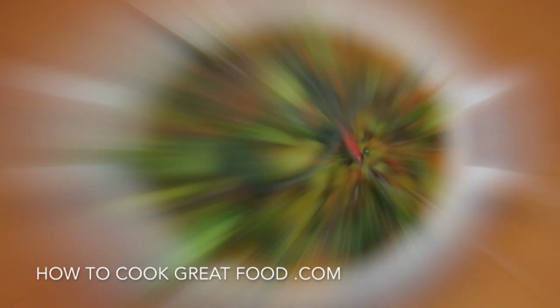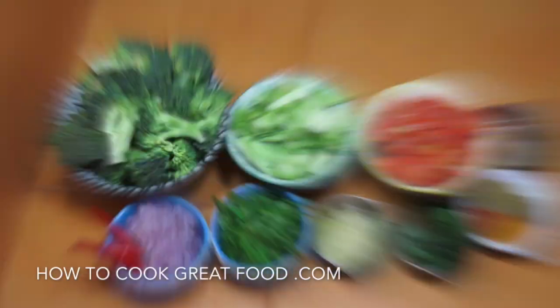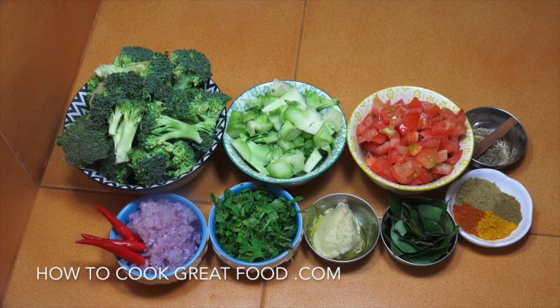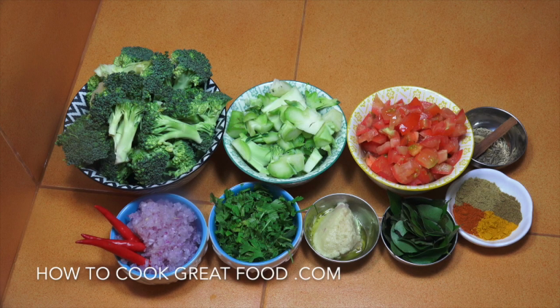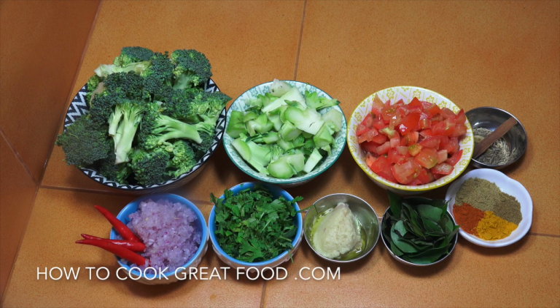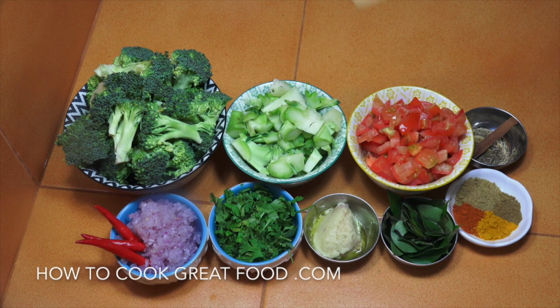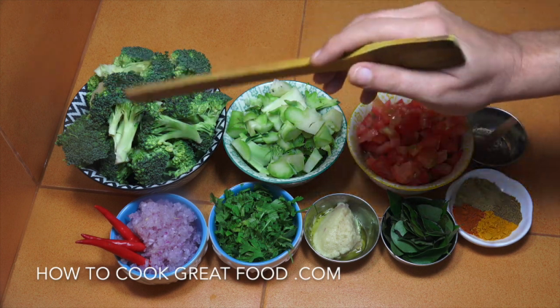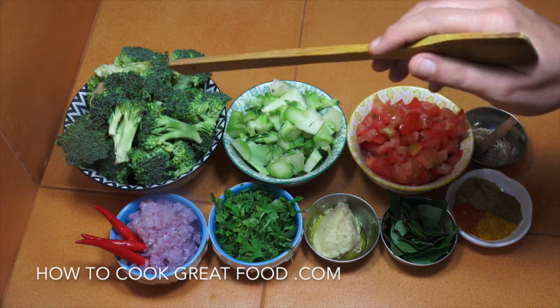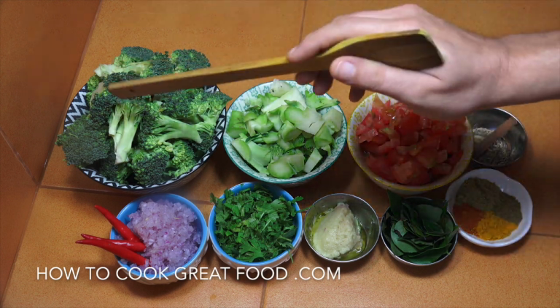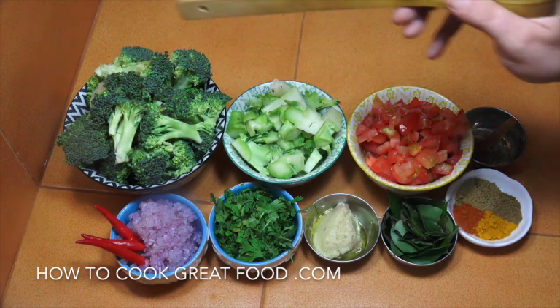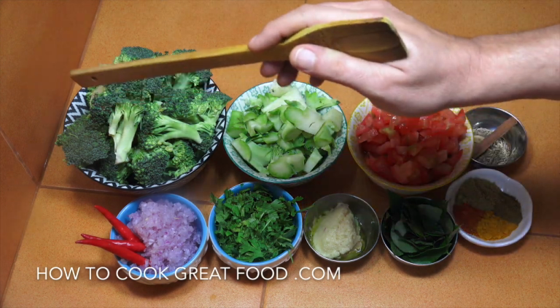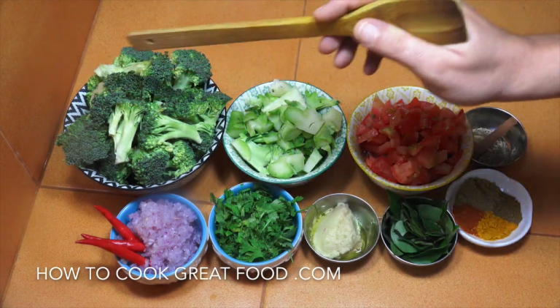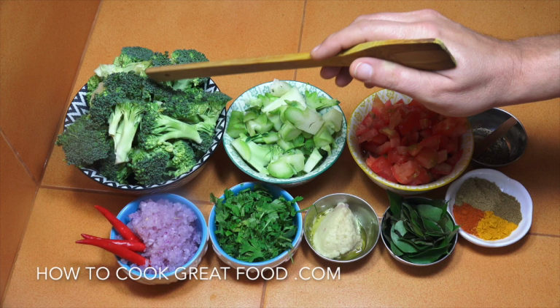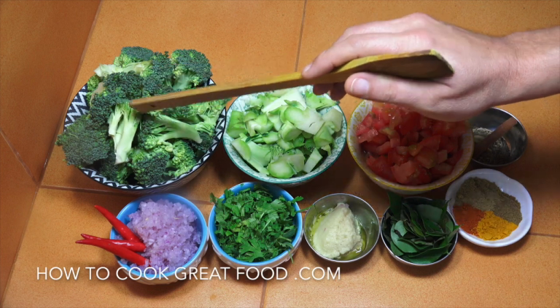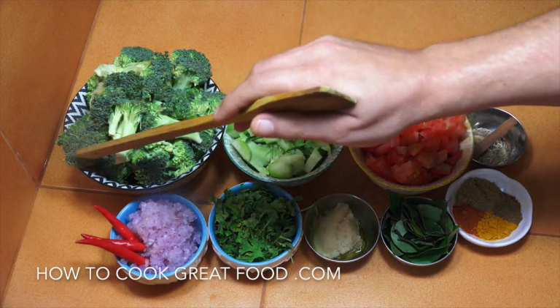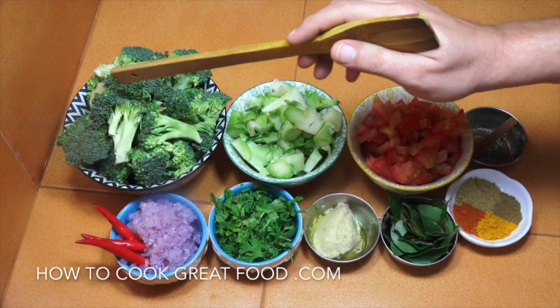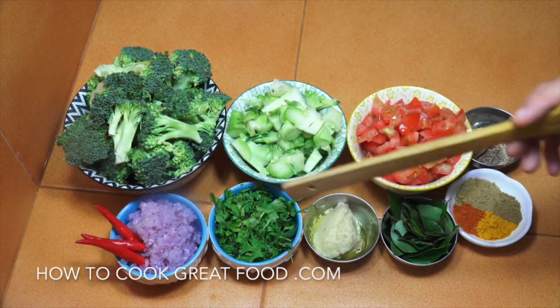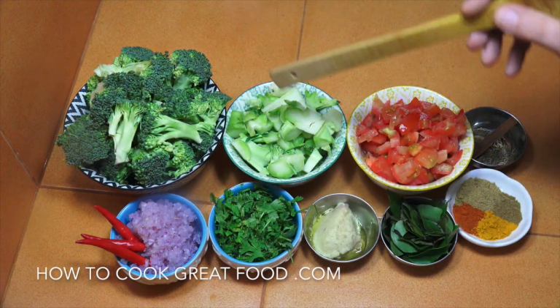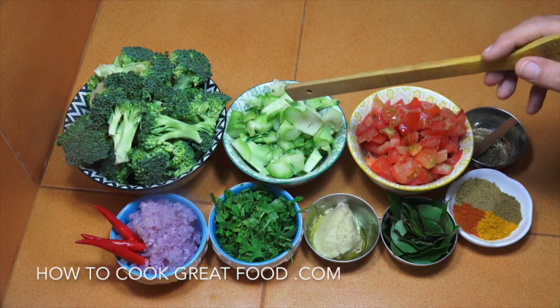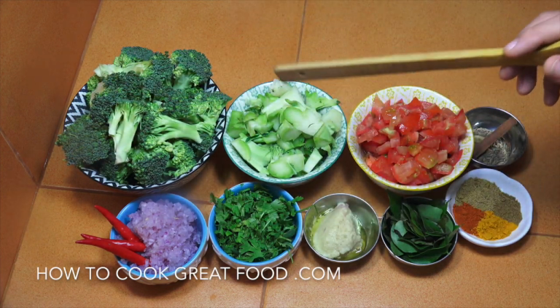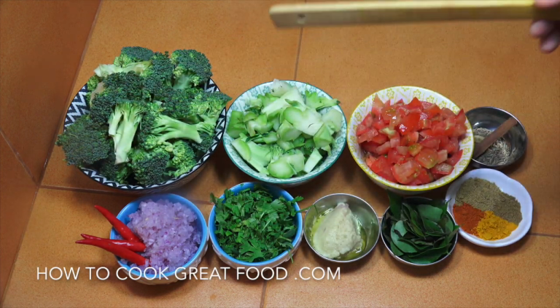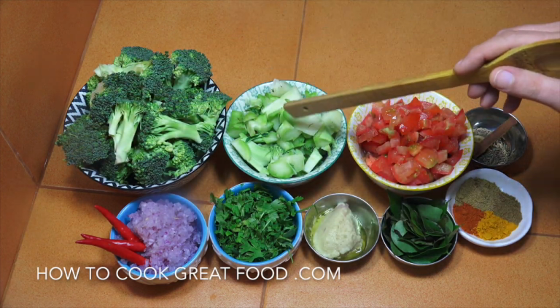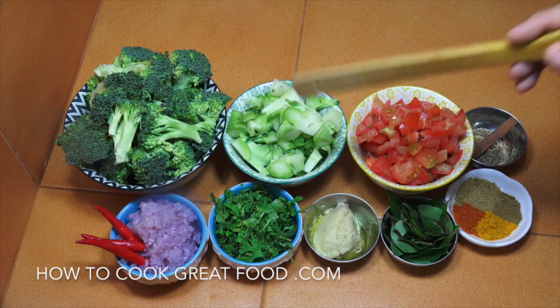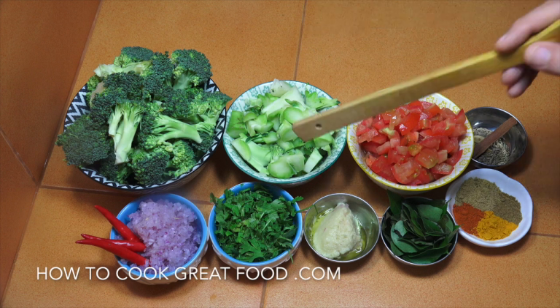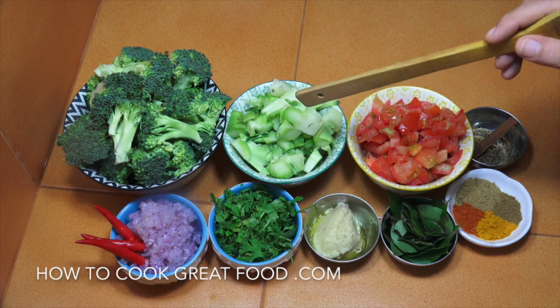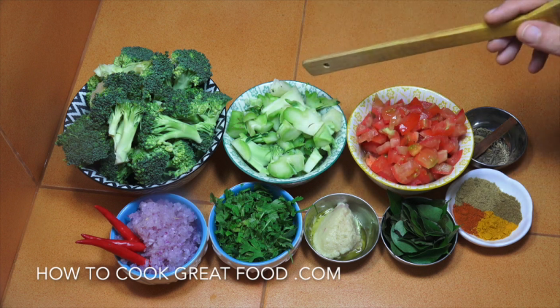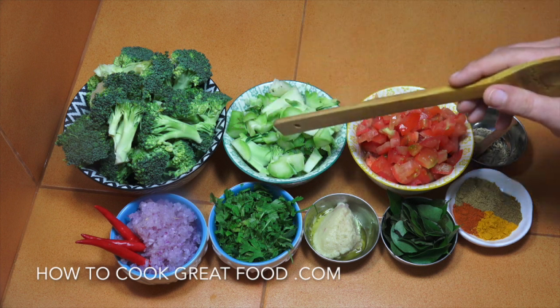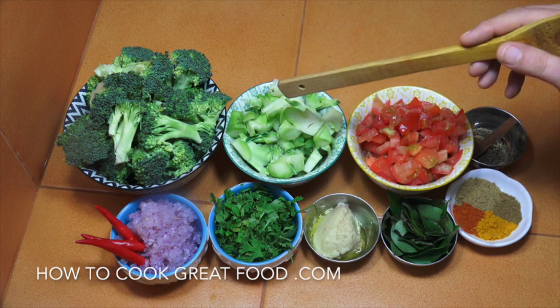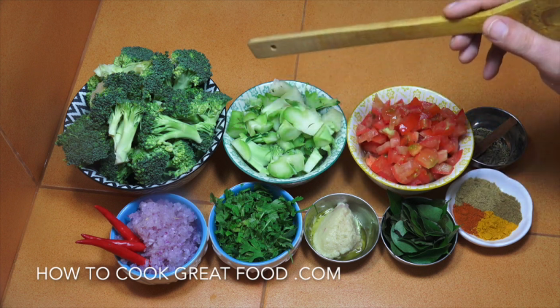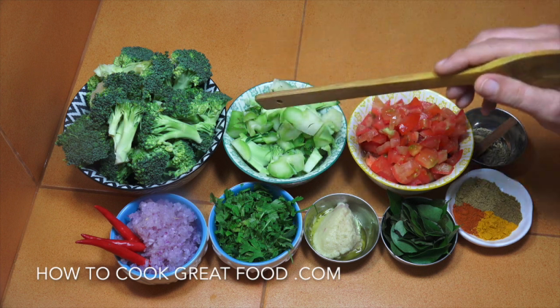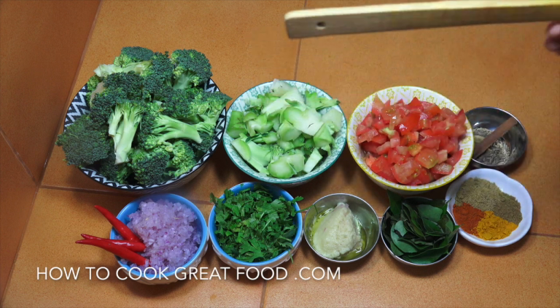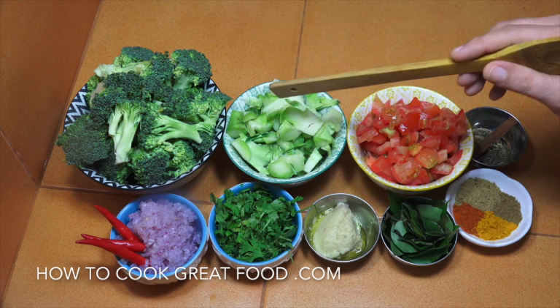Let's take a look at the ingredients we're gonna be using today. I've got my broccoli in two parts — all the lovely tops there, and here I've got the stalks. I like to use the stalks, they're full of loads of goodness. Don't throw them away, they're gonna go straight in and they're gonna be delicious.